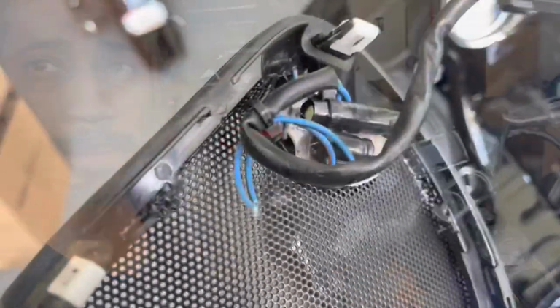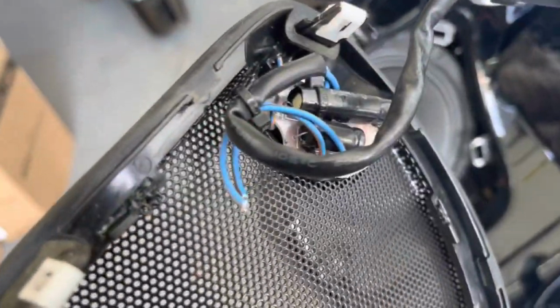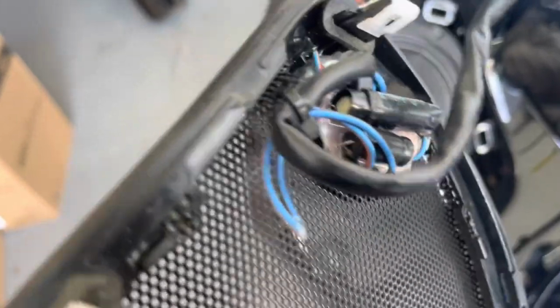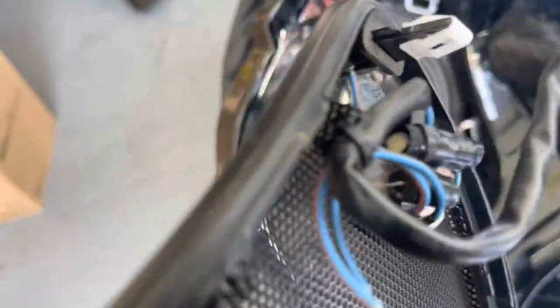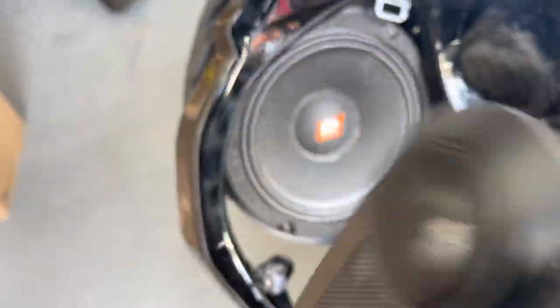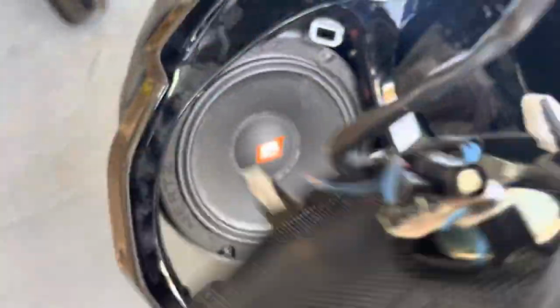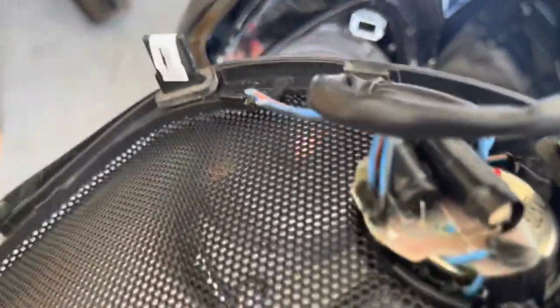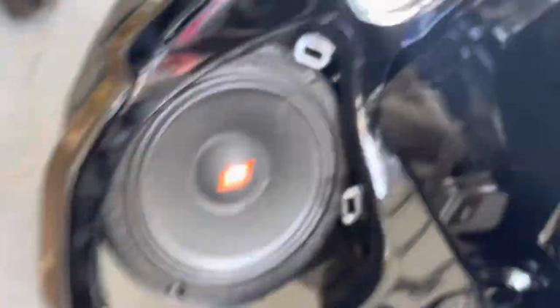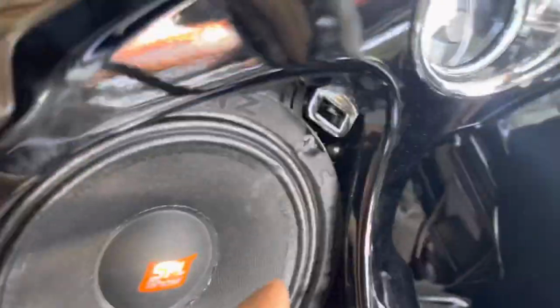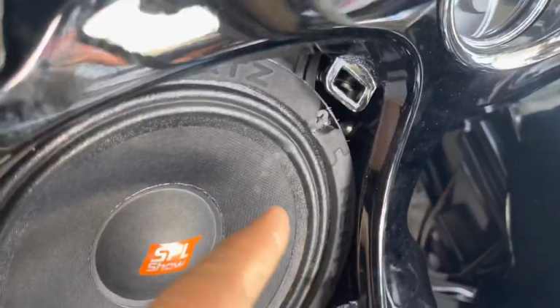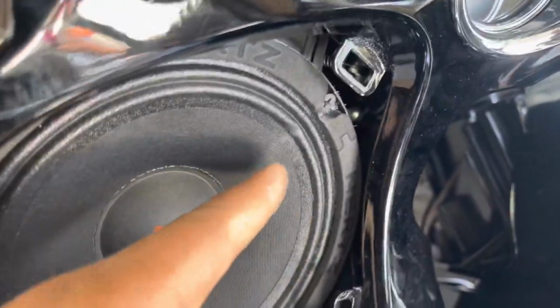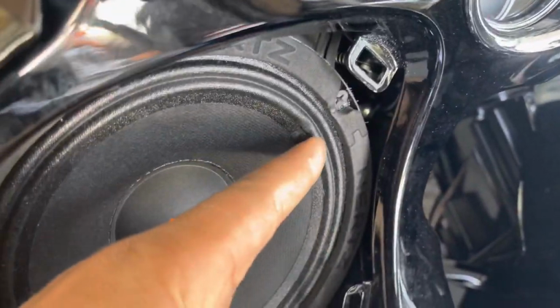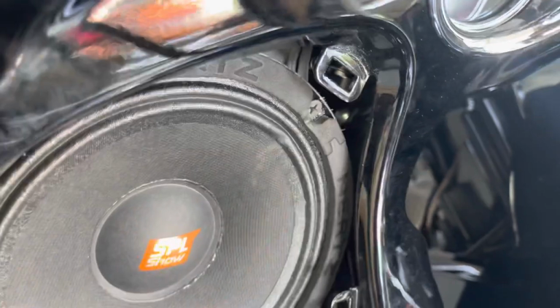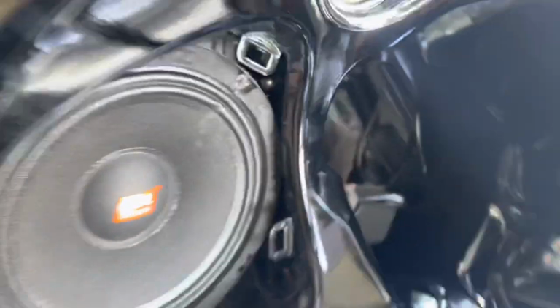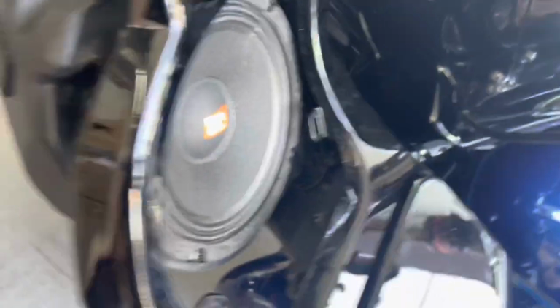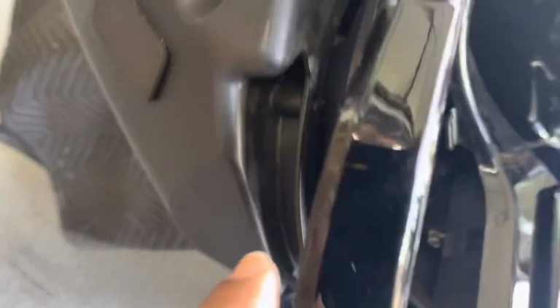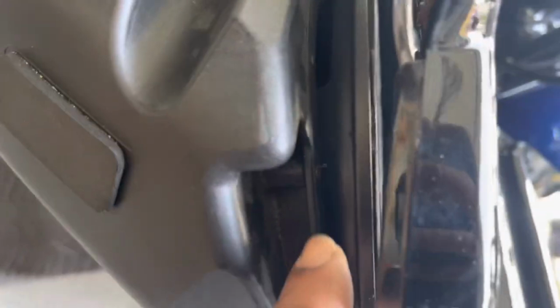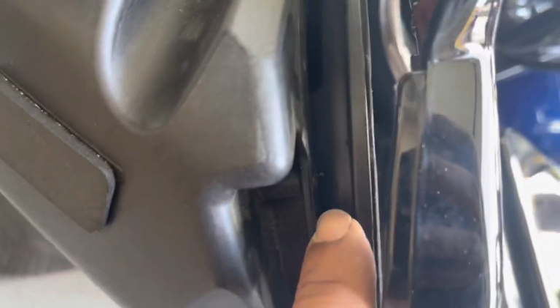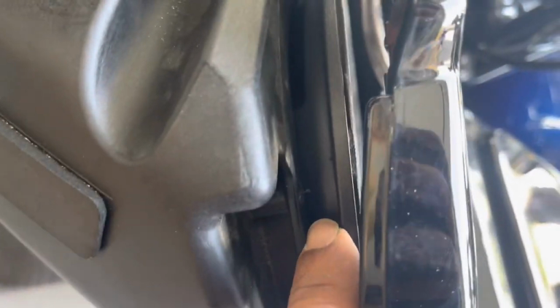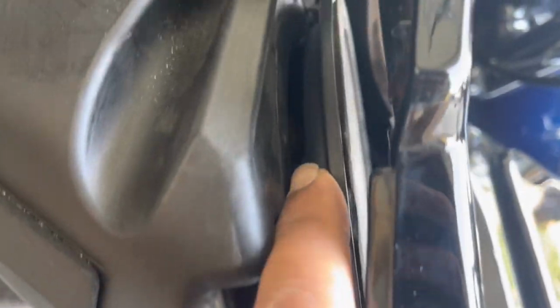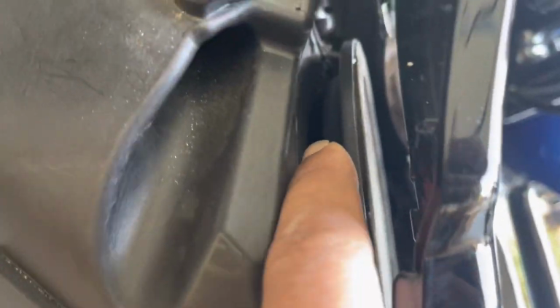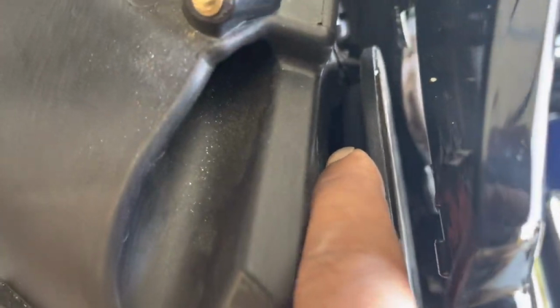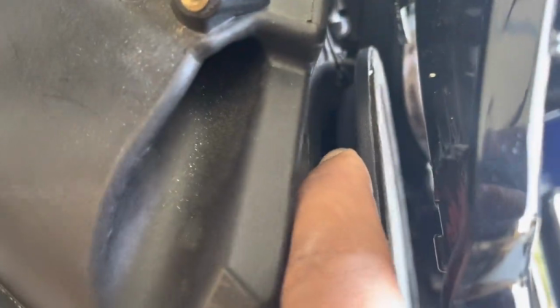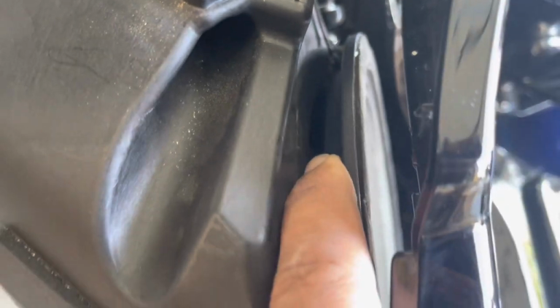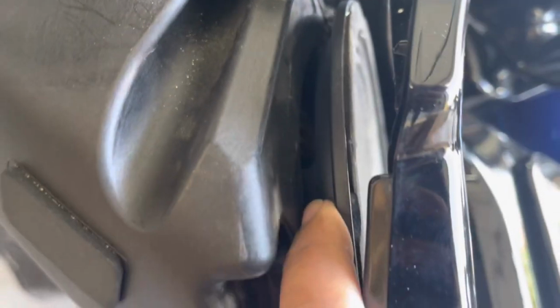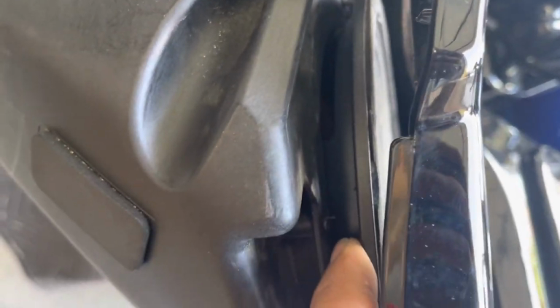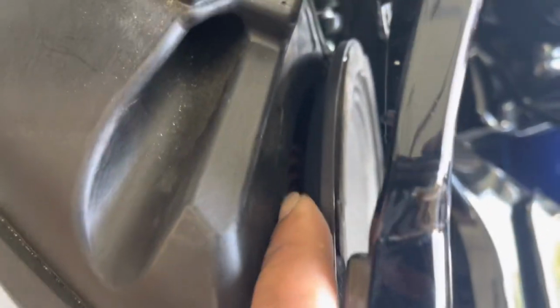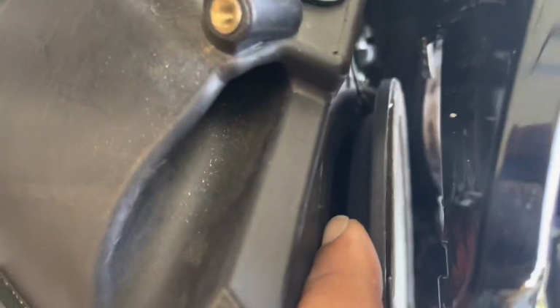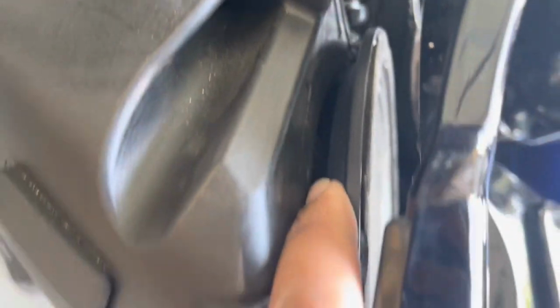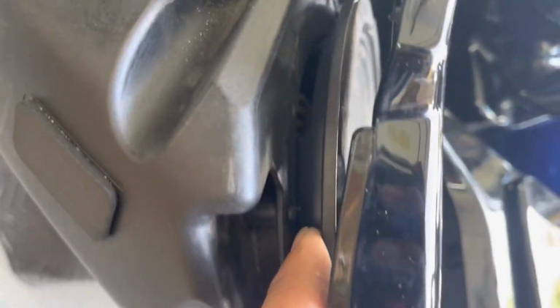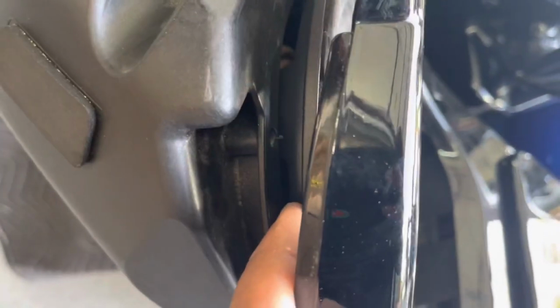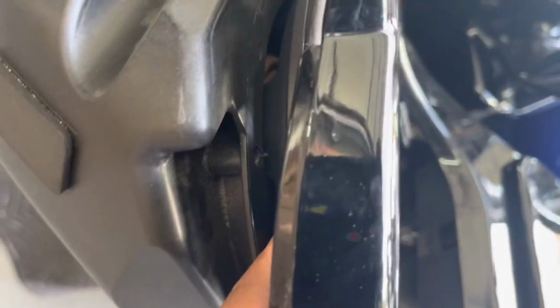He left the factory boom grills on. The problem is the tweeter comes in contact with the speaker, causing damage to the speaker. The housing for the 6.5 wasn't opened up, so you're getting no mid-bass in the front because the 6.5 is not mounted properly. We're going to fix that.